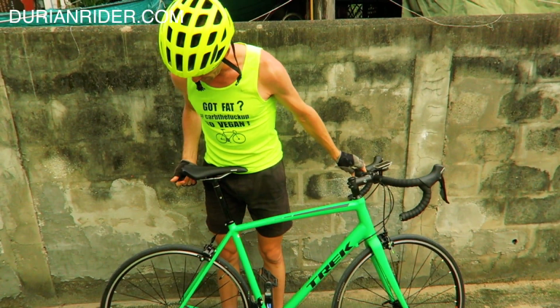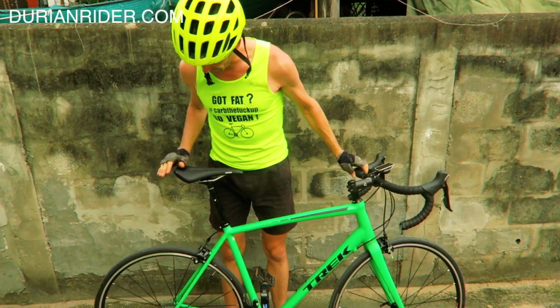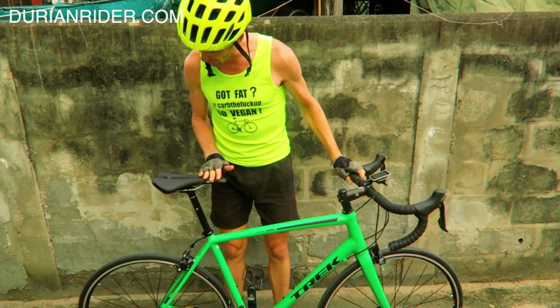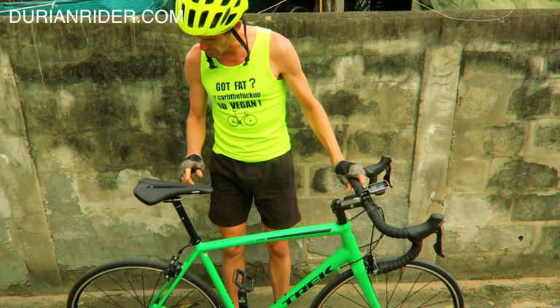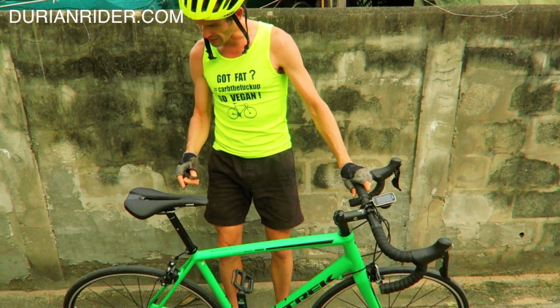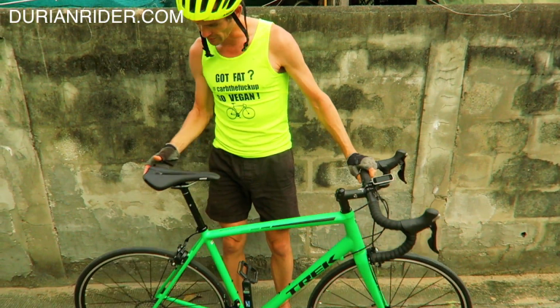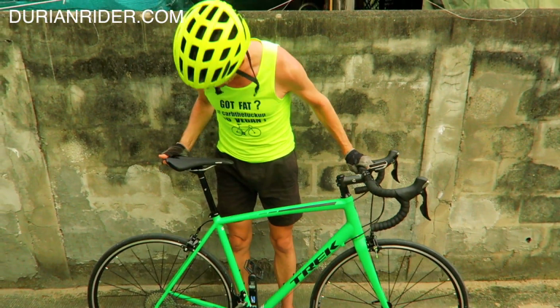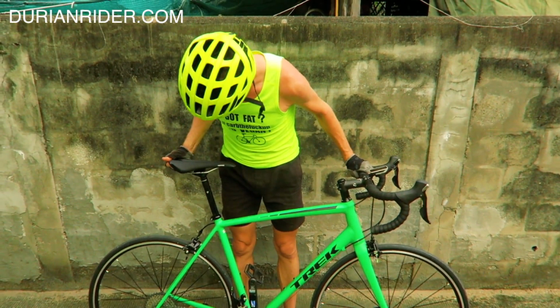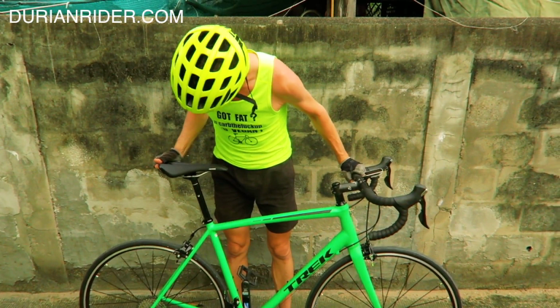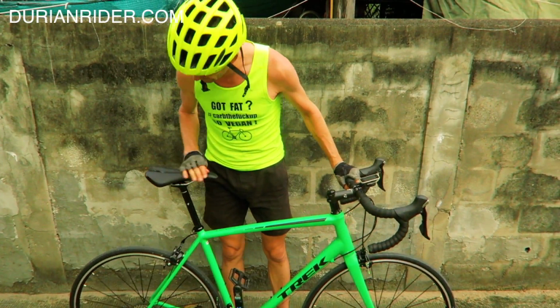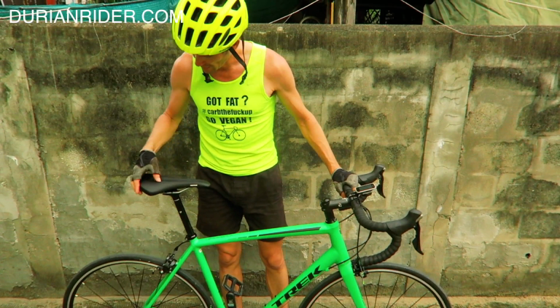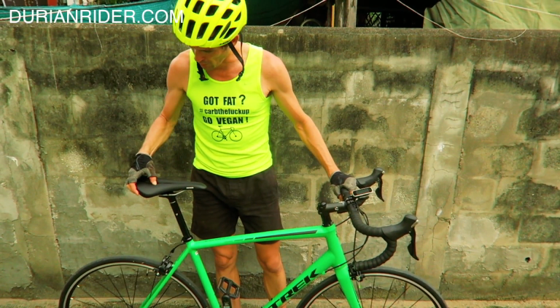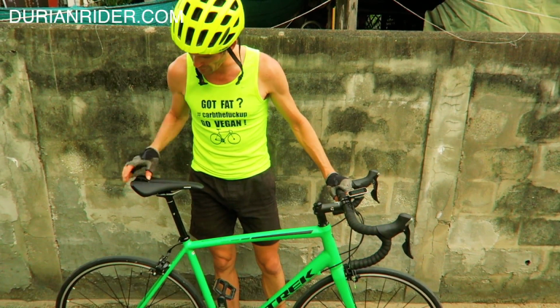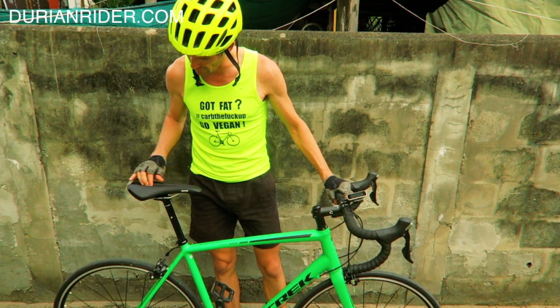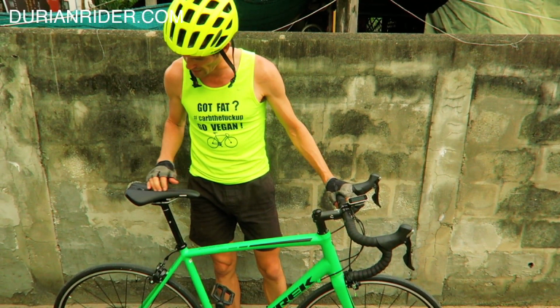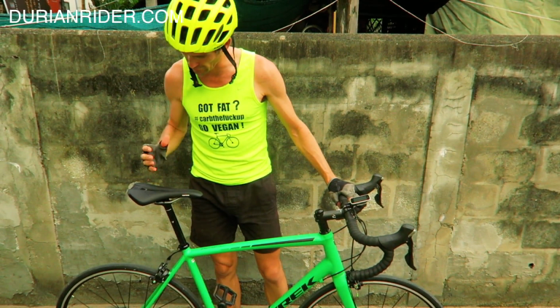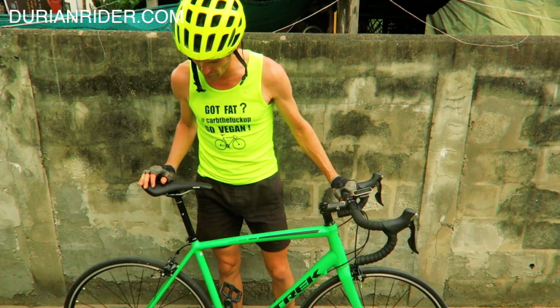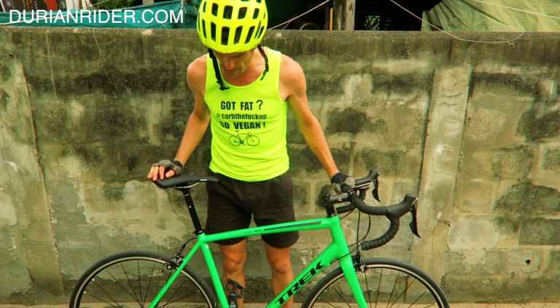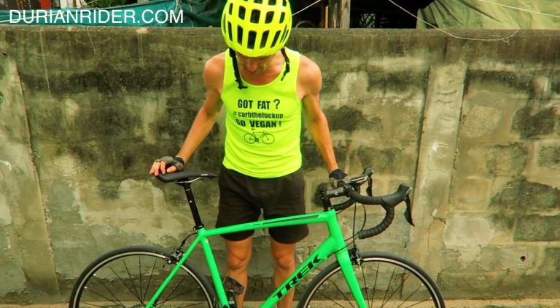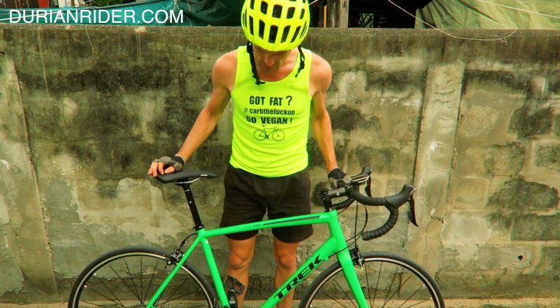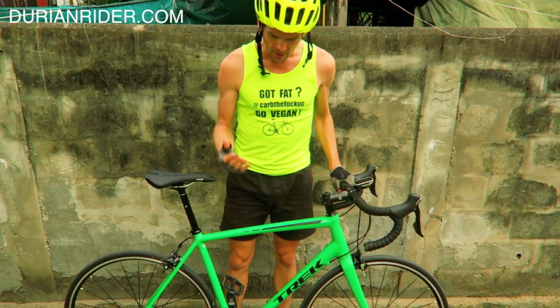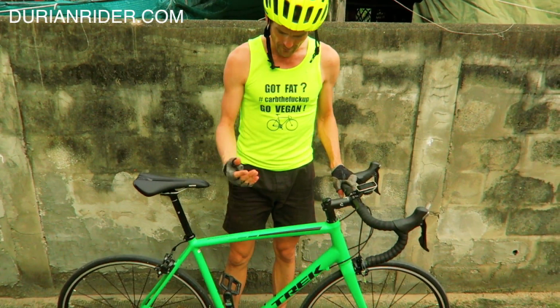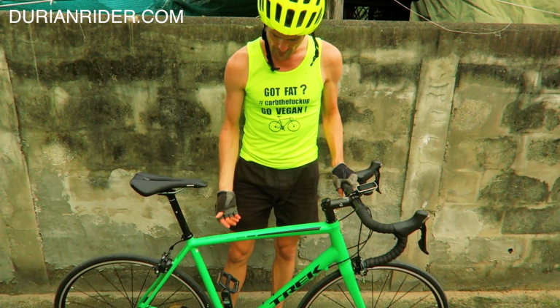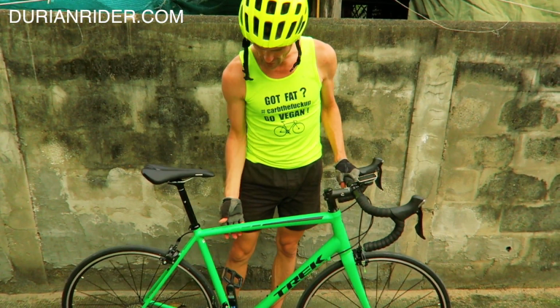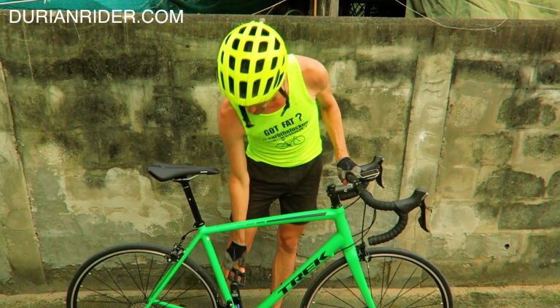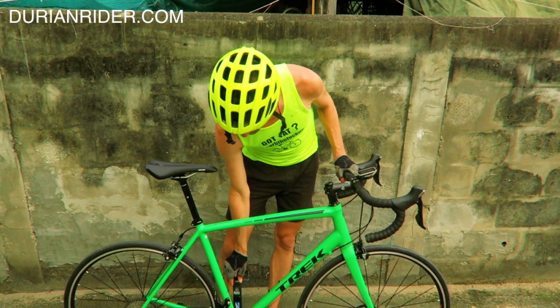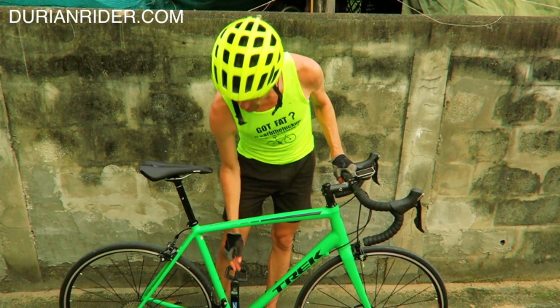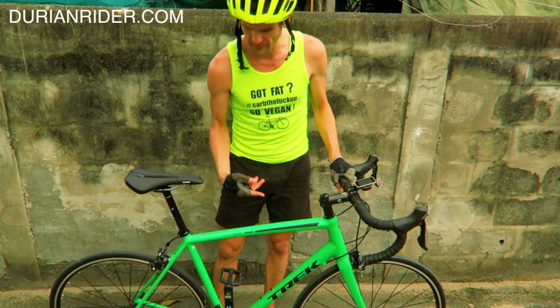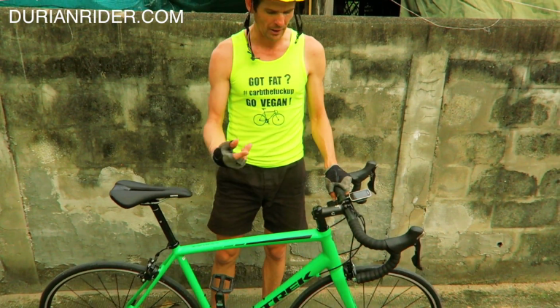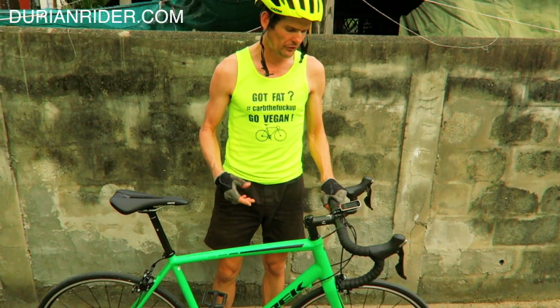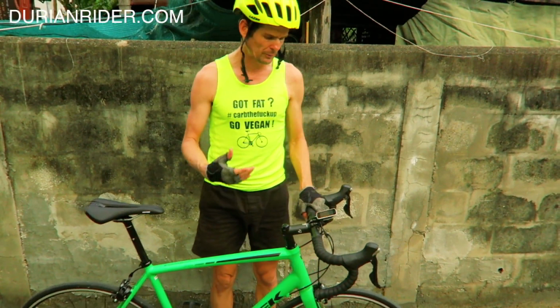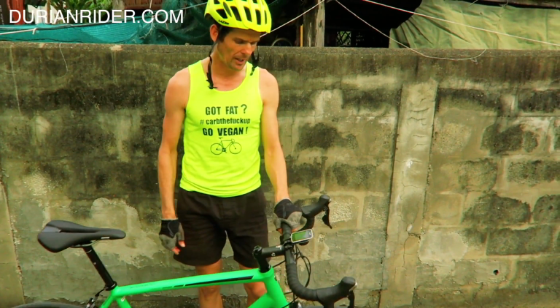And this saddle I like — it's a Montrose. It's quite padded and it's got the little cut in there, so it's a good endurance saddle. I've got the Stages power meter on this side here. I haven't put my cleats on yet — just picked it up.